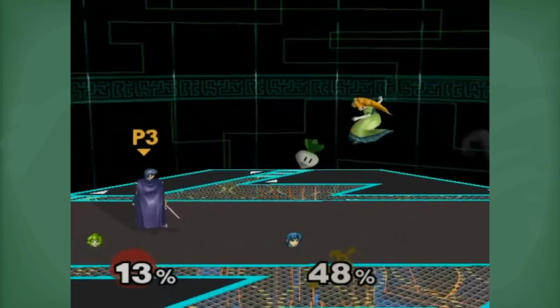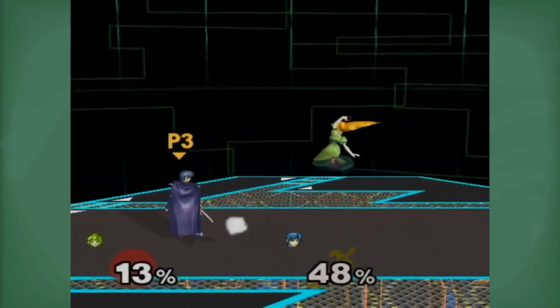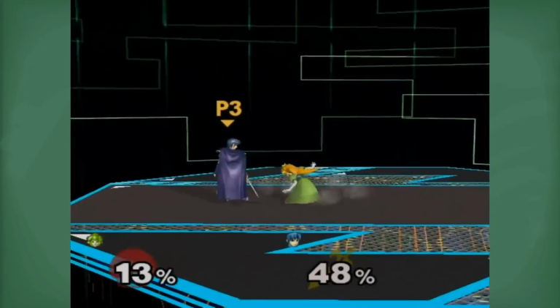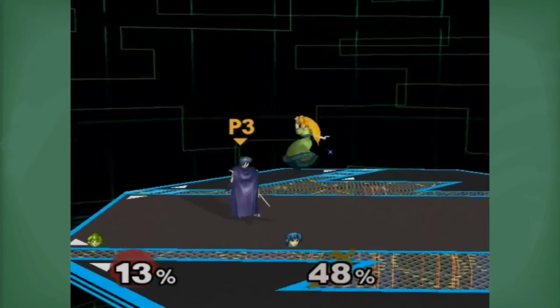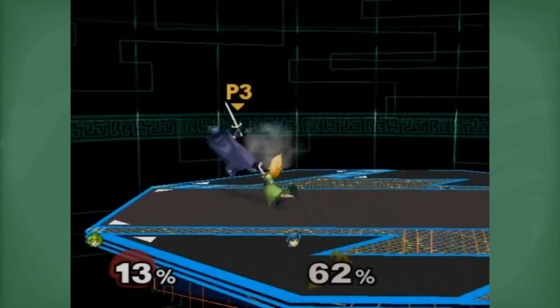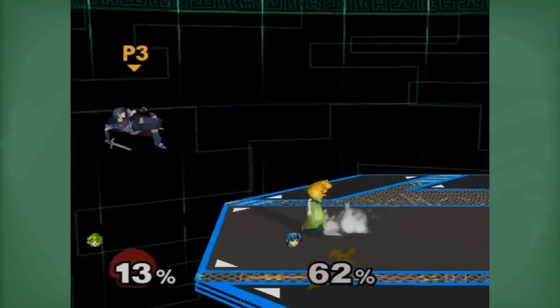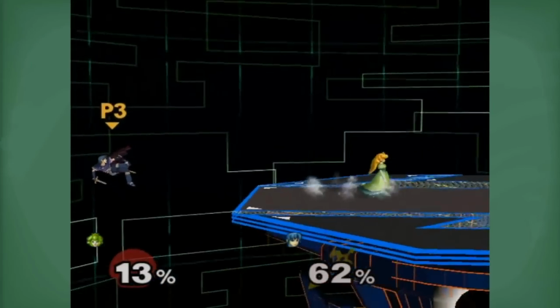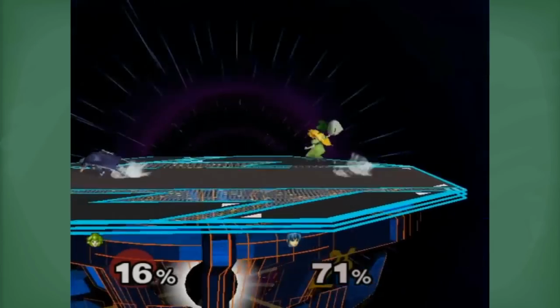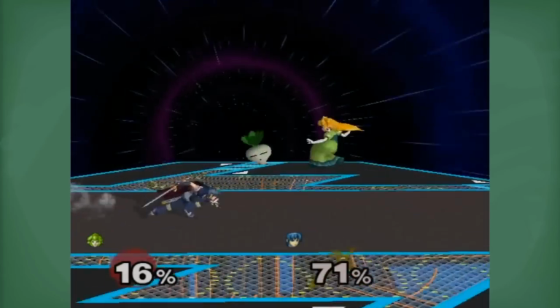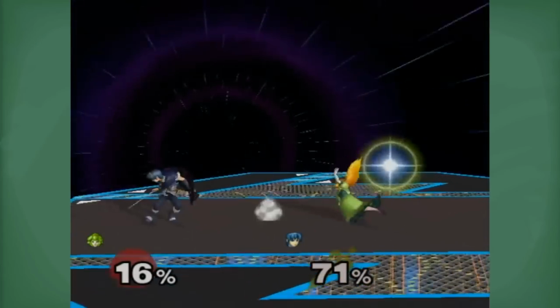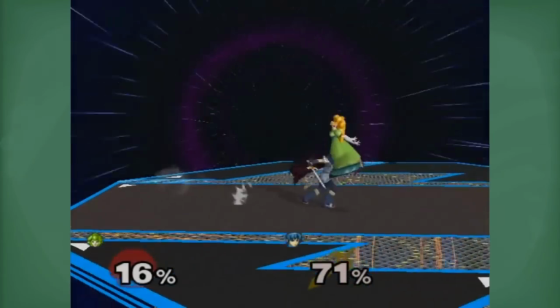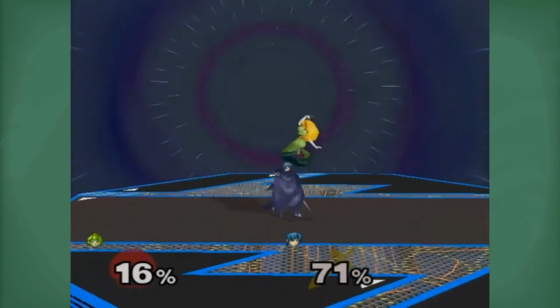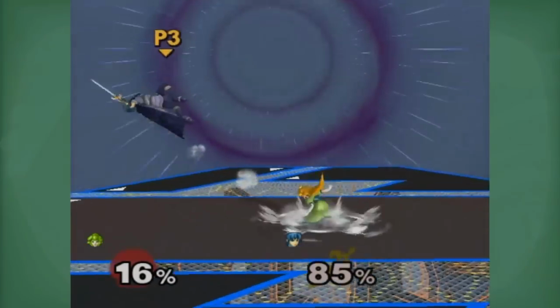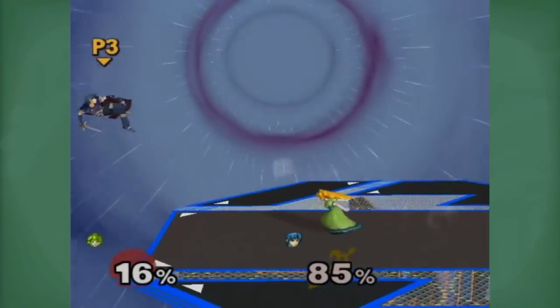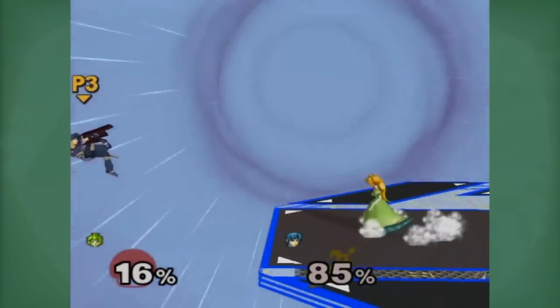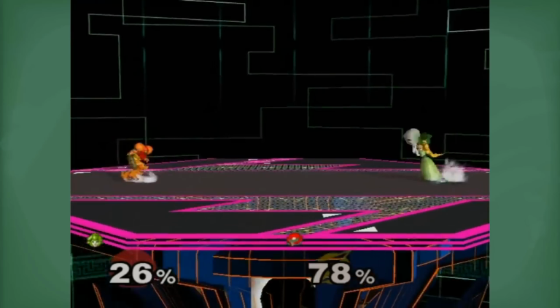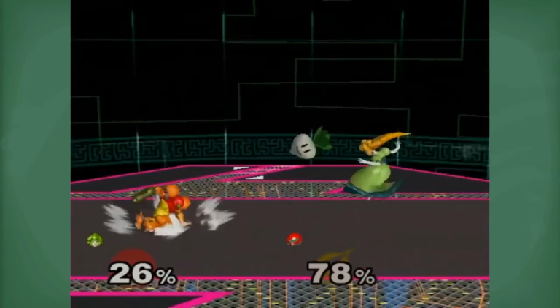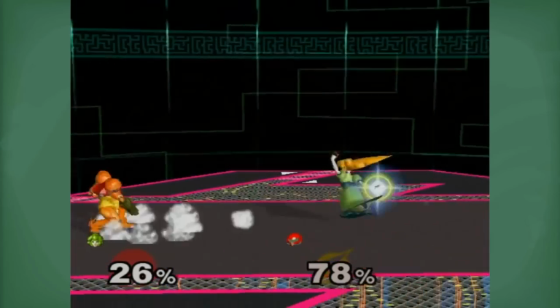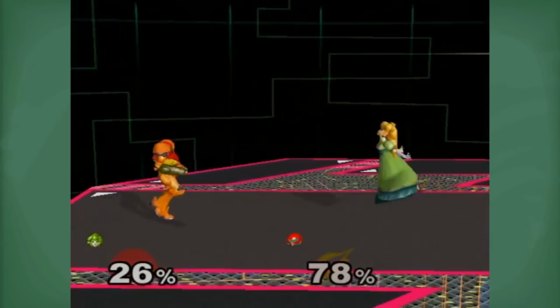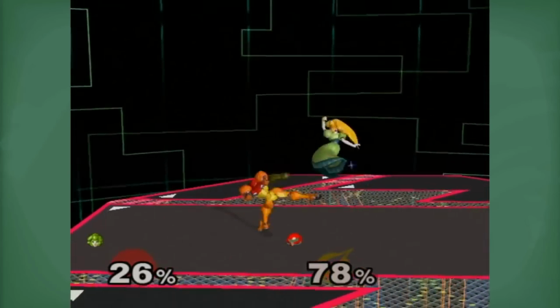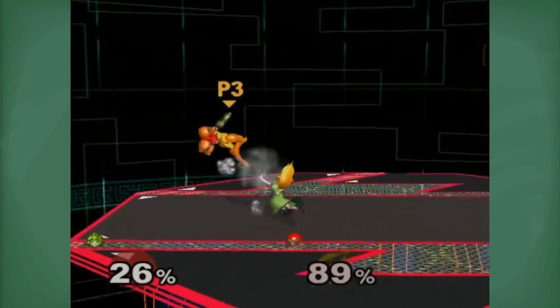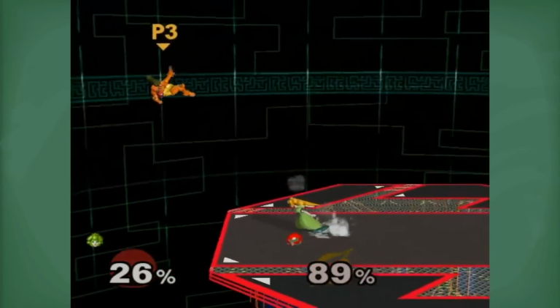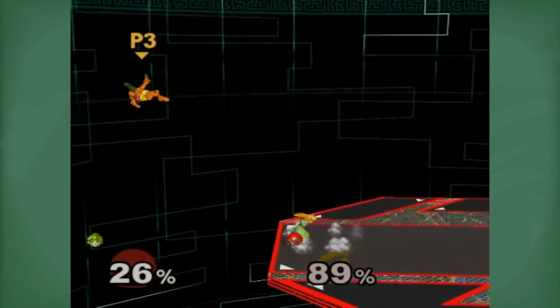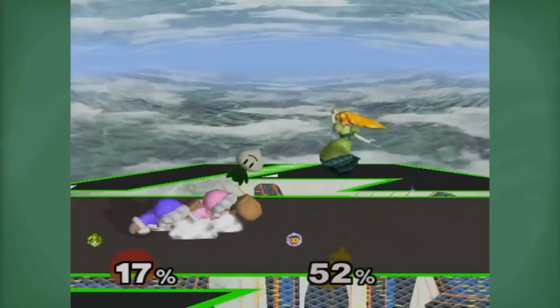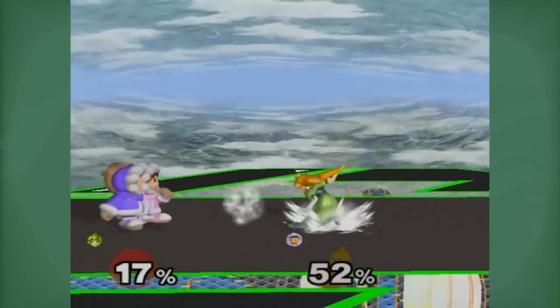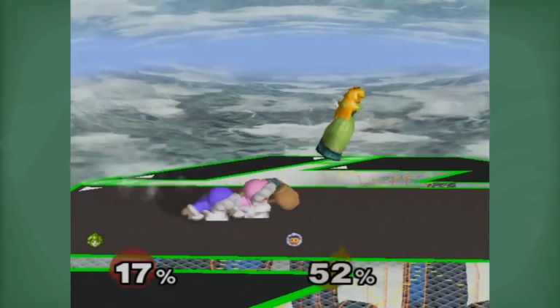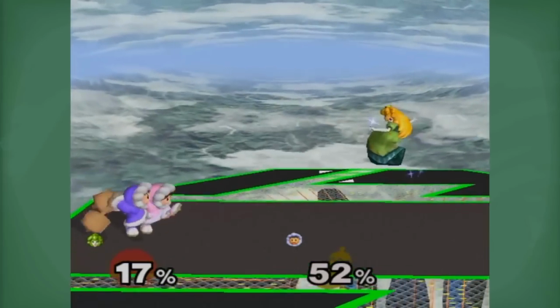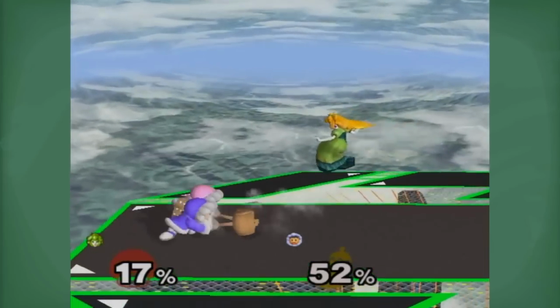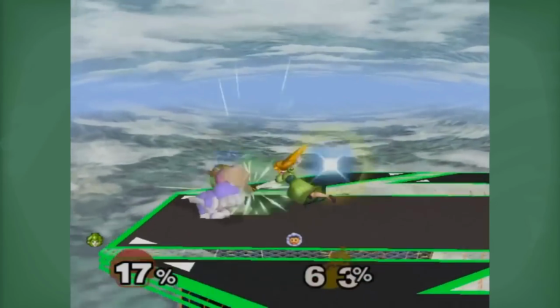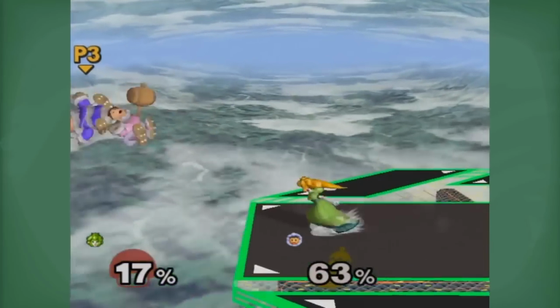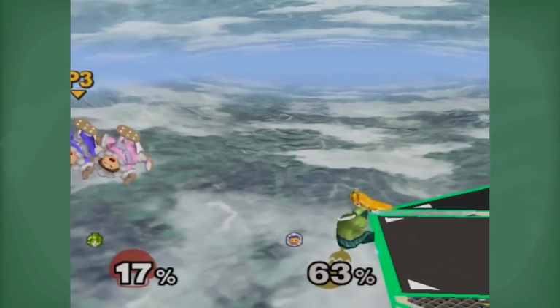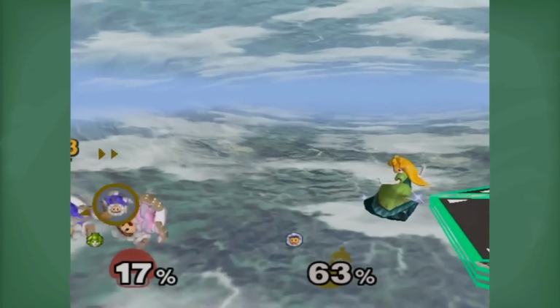Option 4: Jump and float again. This is used to start your attack again but at a closer, more threatening position. This can also be good against dash dance camping, but covers many other options as well.